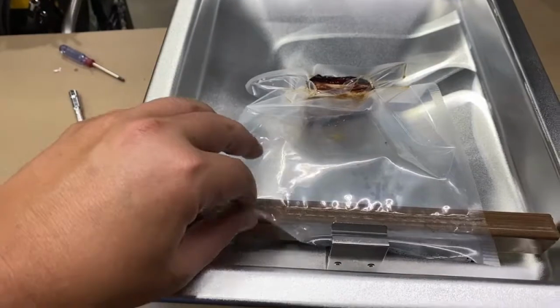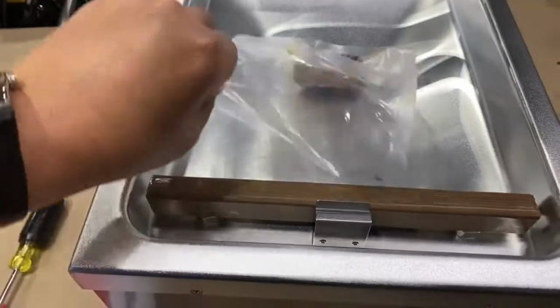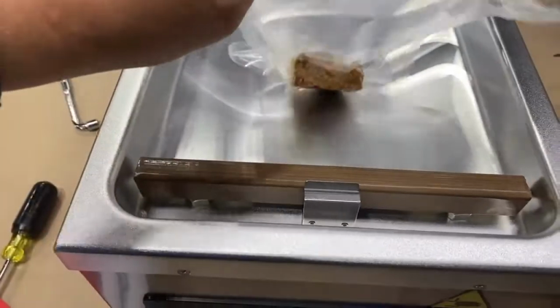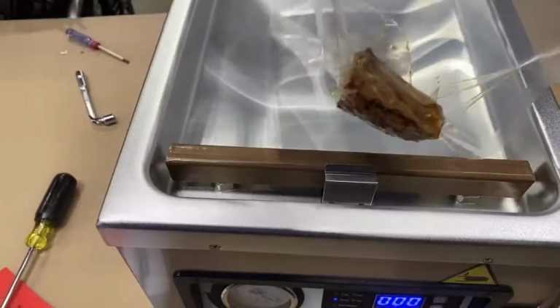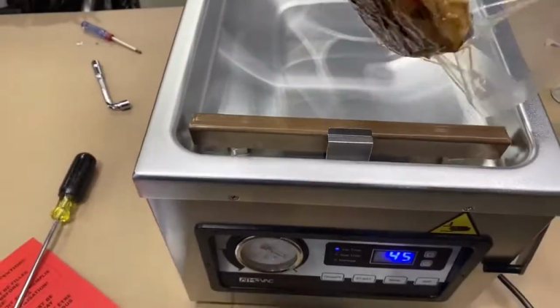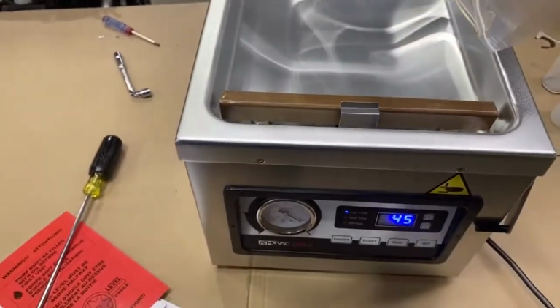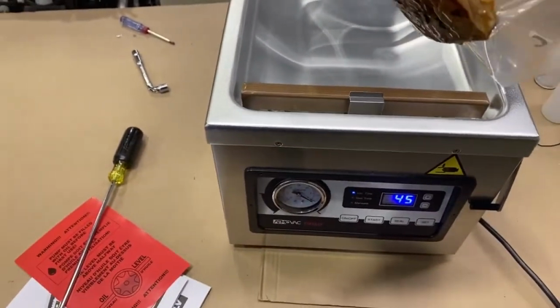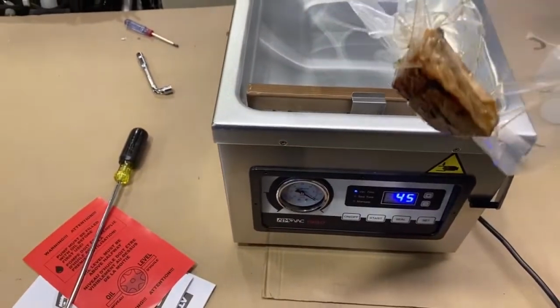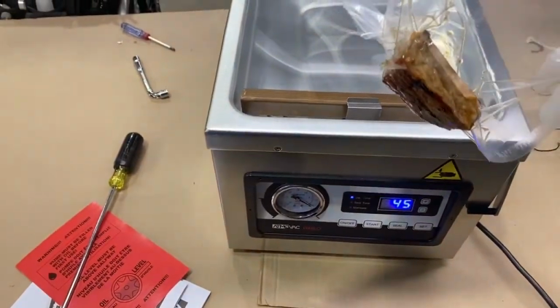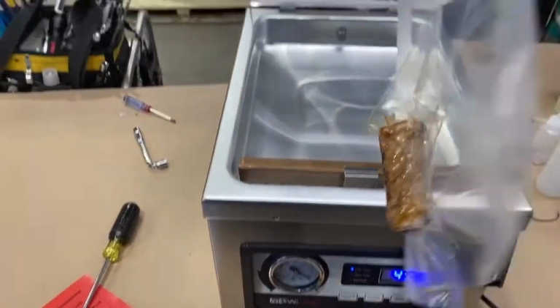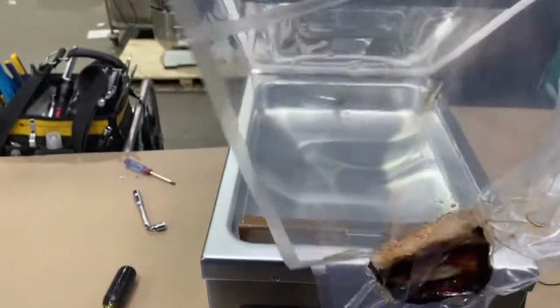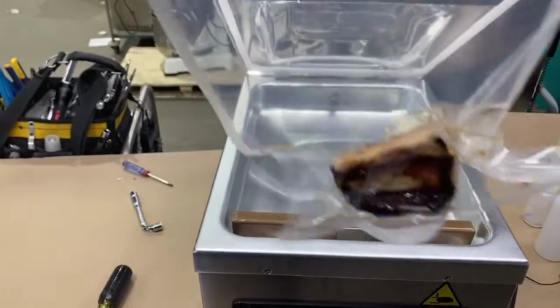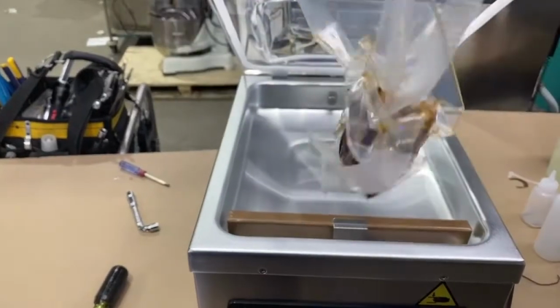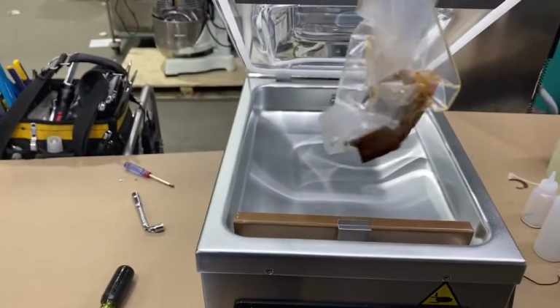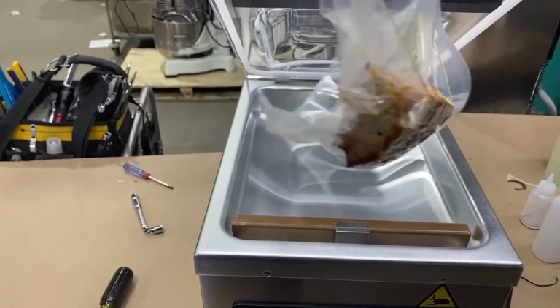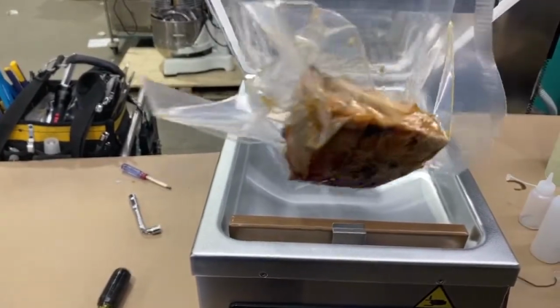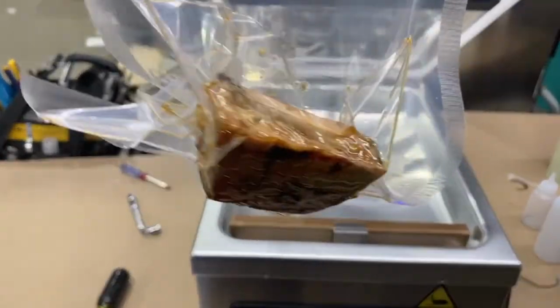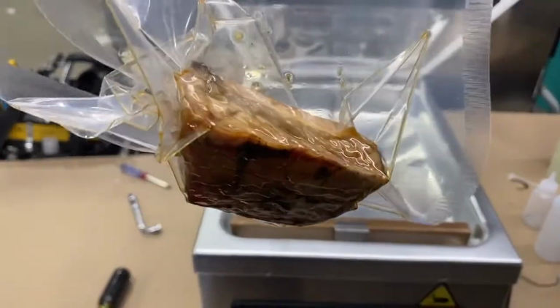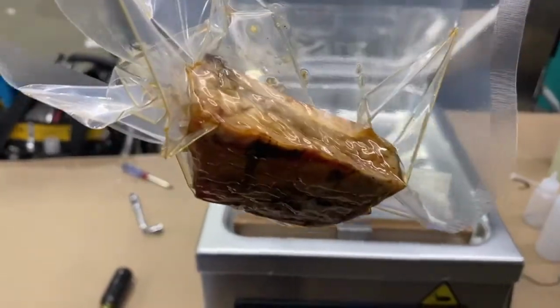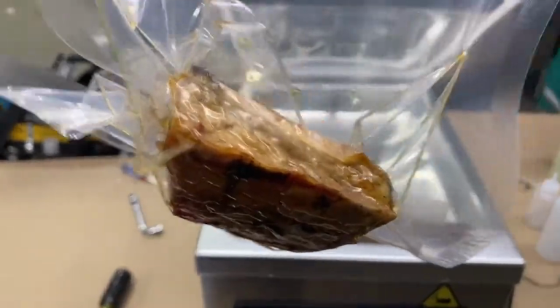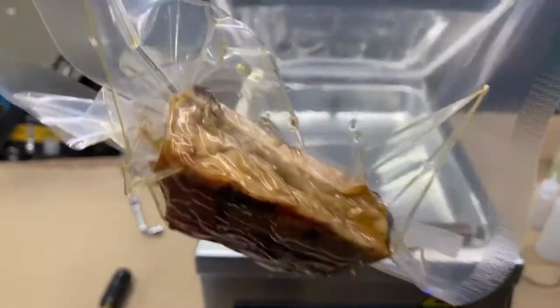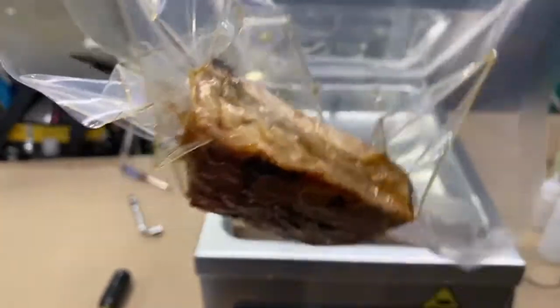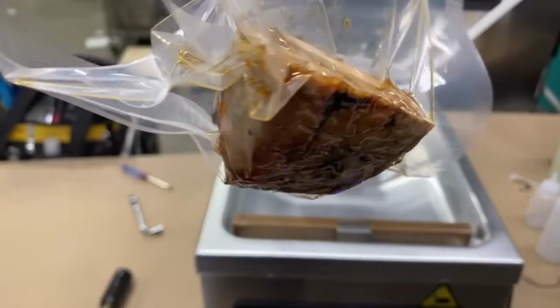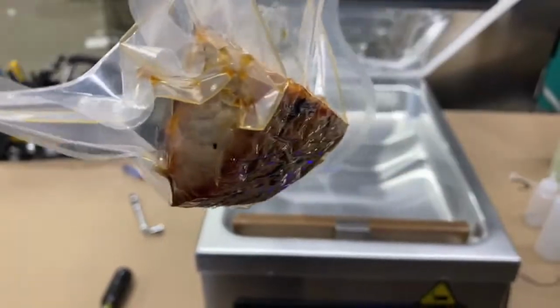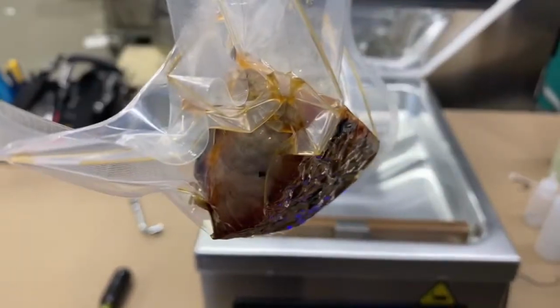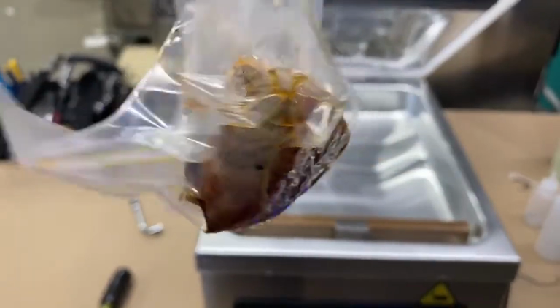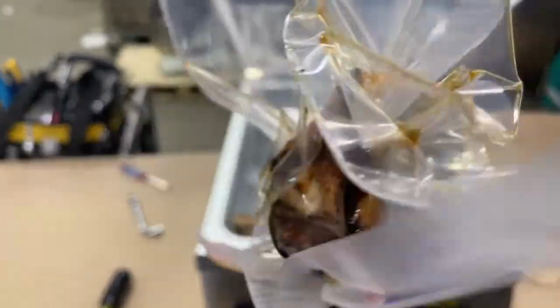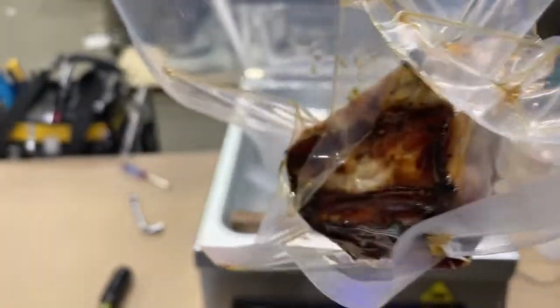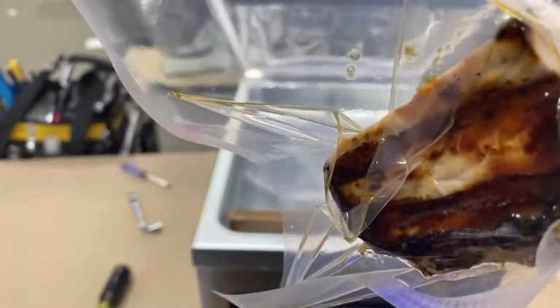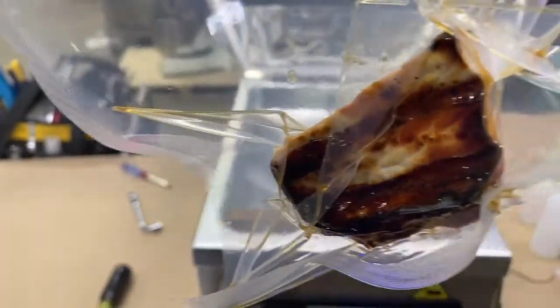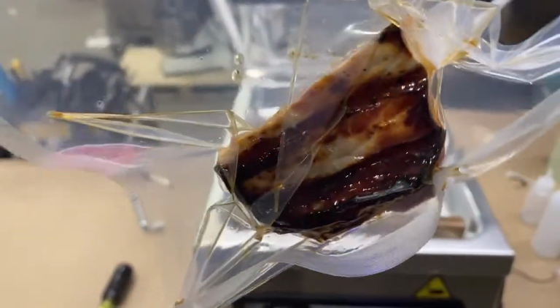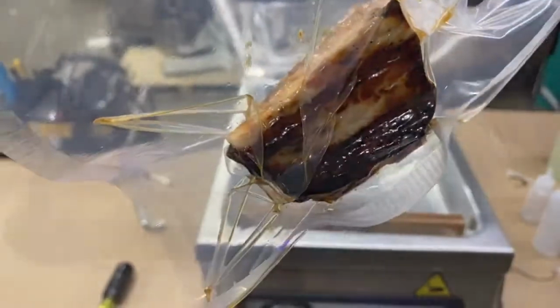Your vacuum is complete, at which point the lid will open by itself and you'll be able to retrieve your product. You will now have a product under a complete vacuum — a very professional result — using smooth bags which can be used for conservation, cooking, reheating, blast freezing, or whatever other purpose you see fit.